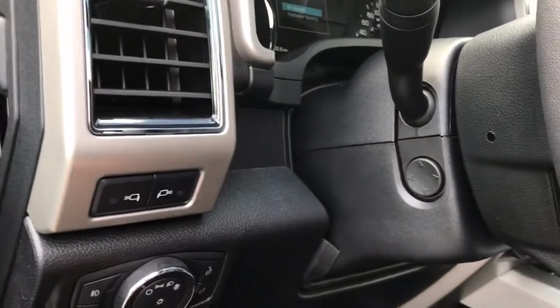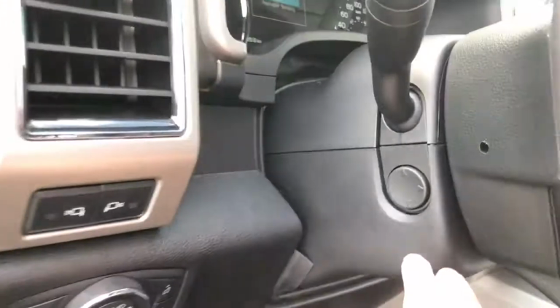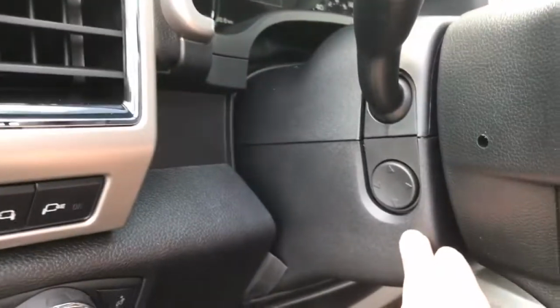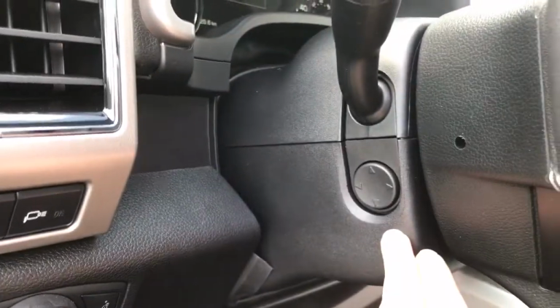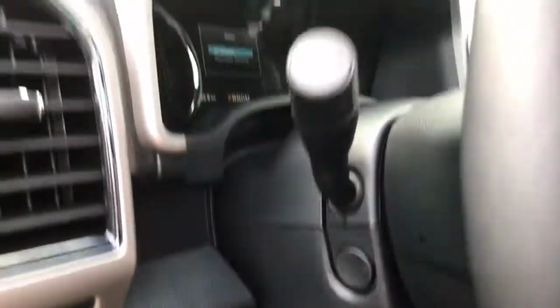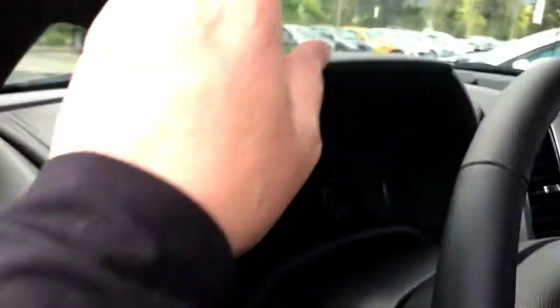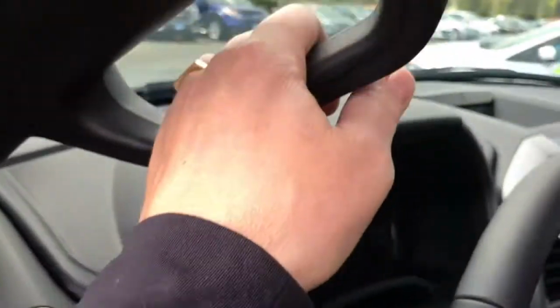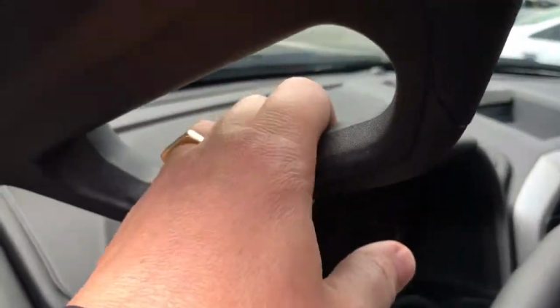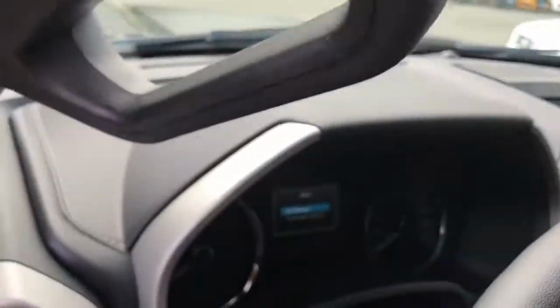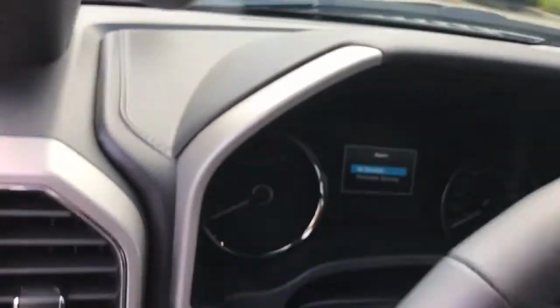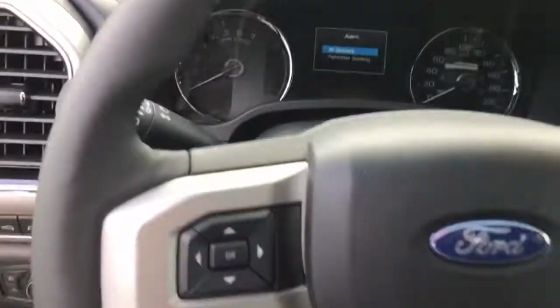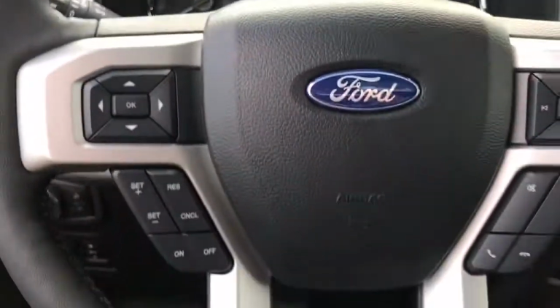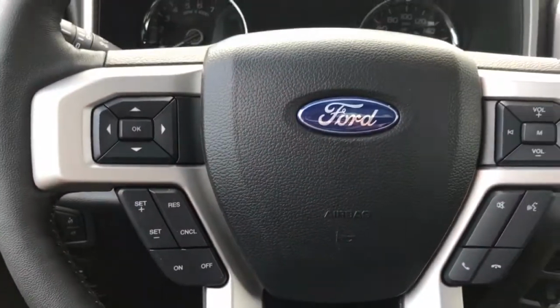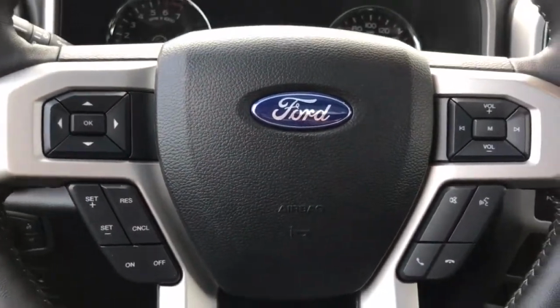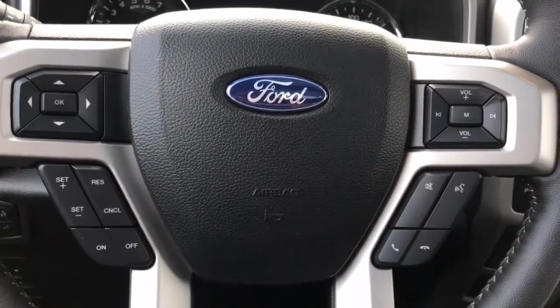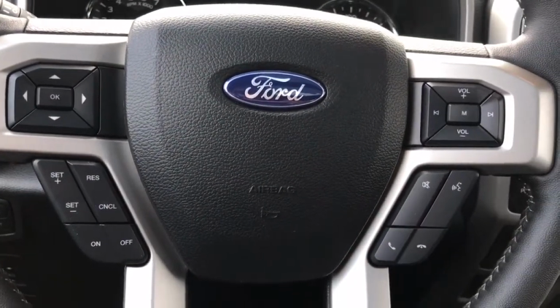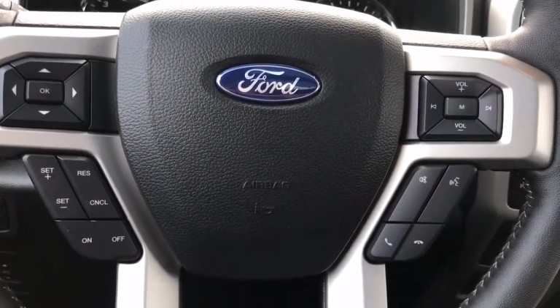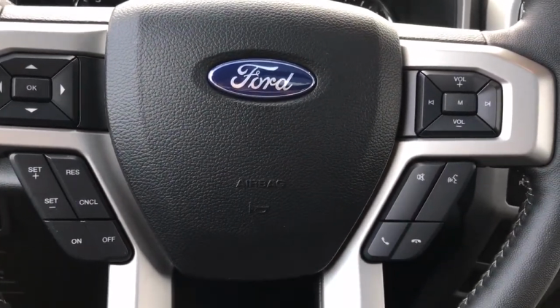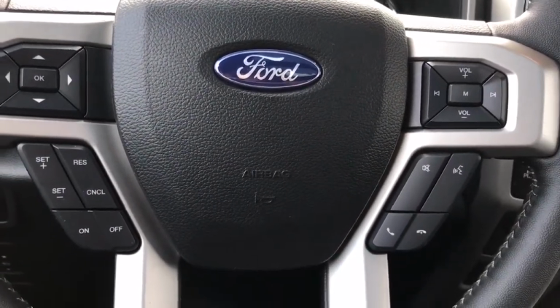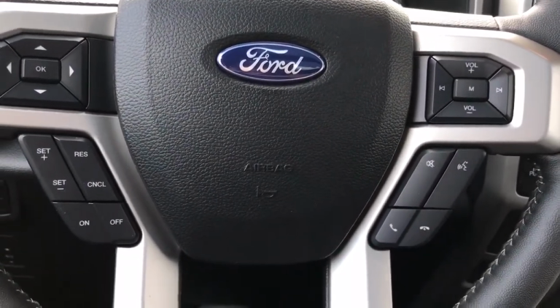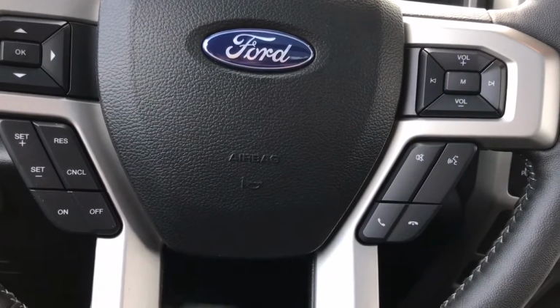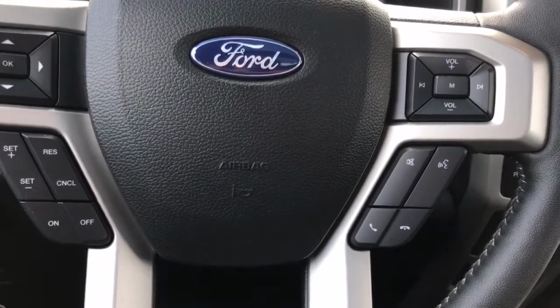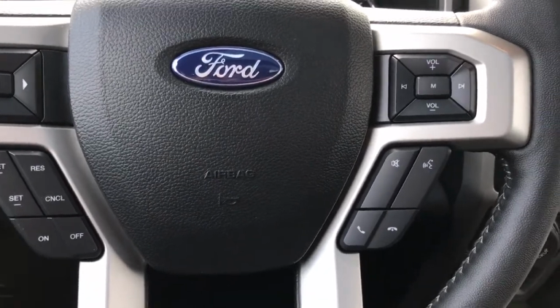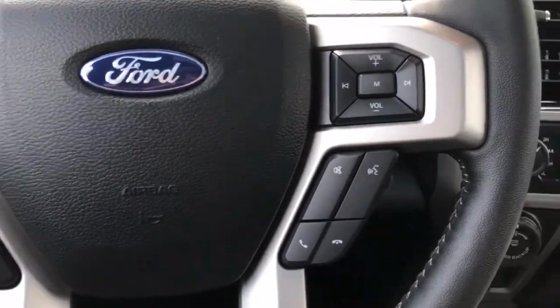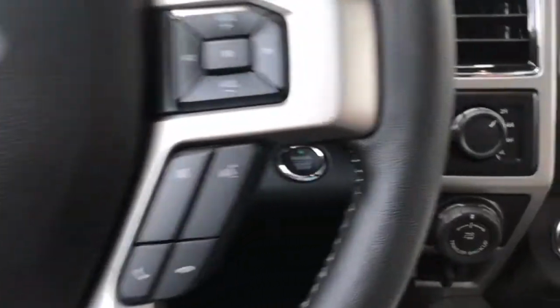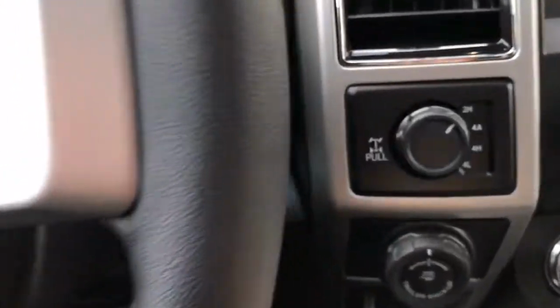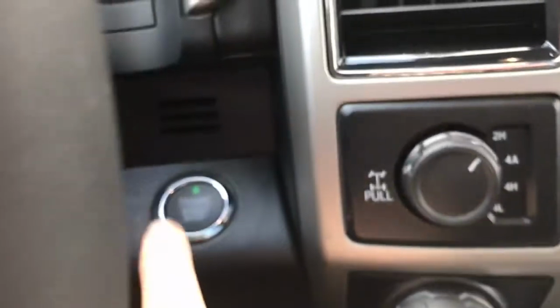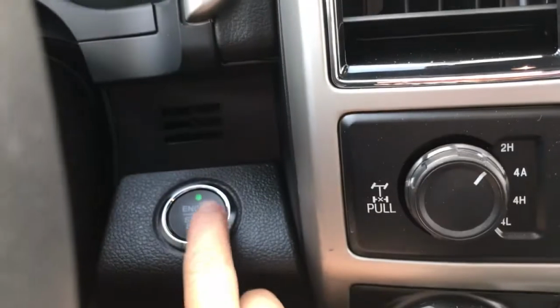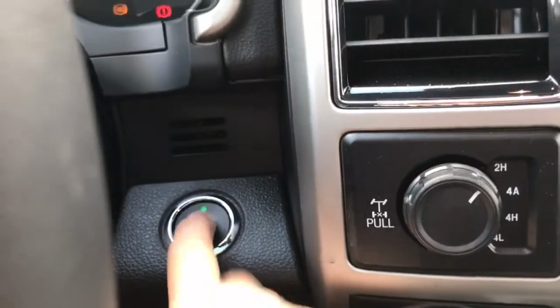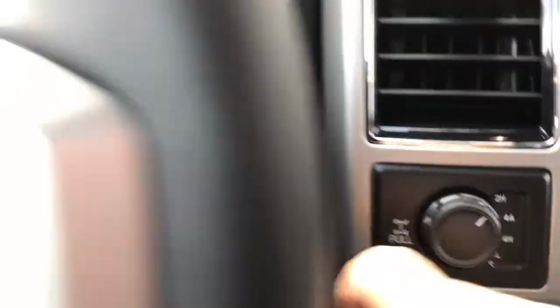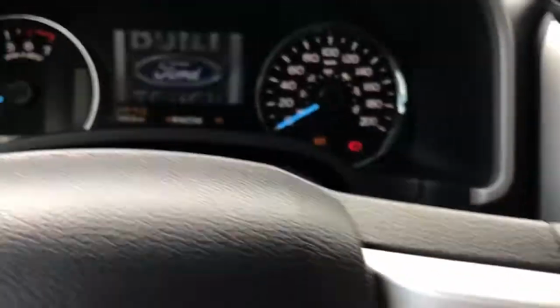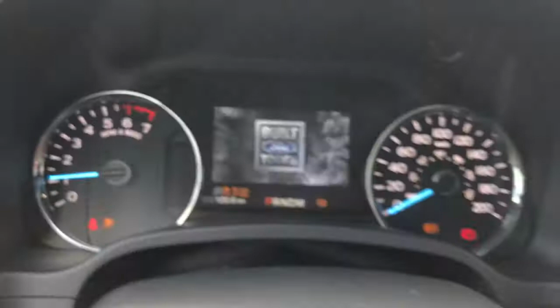The steering wheel is power tilt and telescoping, and there are grab handles in the body to make it easier to get in. On the face of the steering wheel you have dash controls, cruise control, sync voice activated system, and media control with volume. This is a push start — foot on the brake, keys in the pocket — push the engine start button.